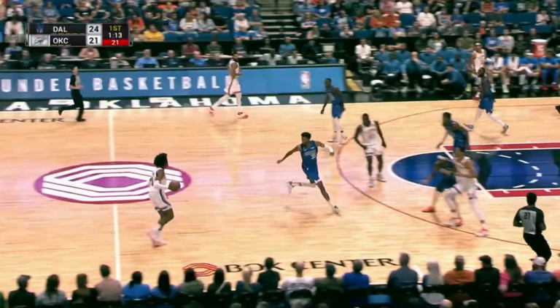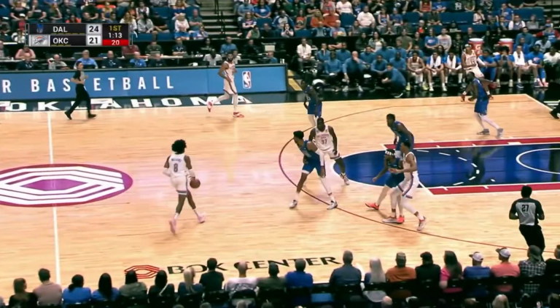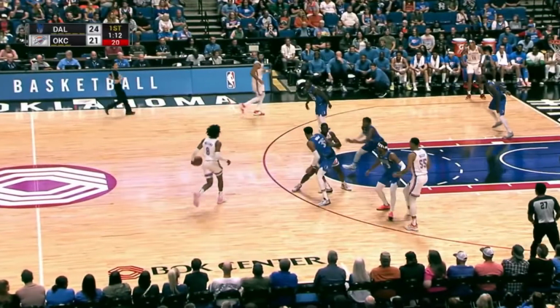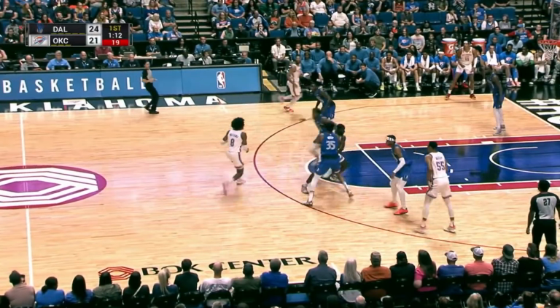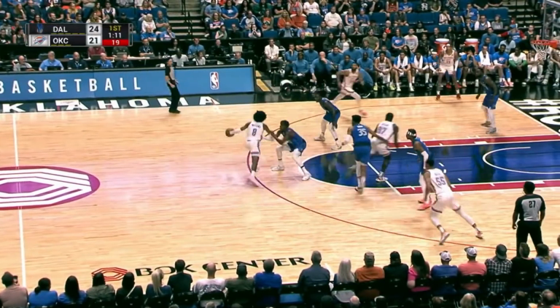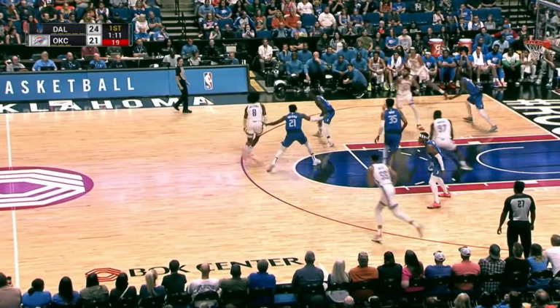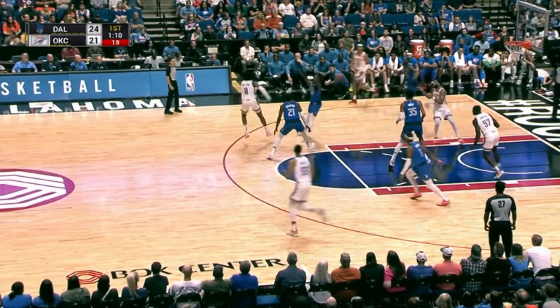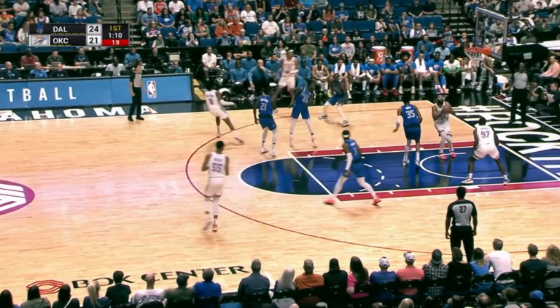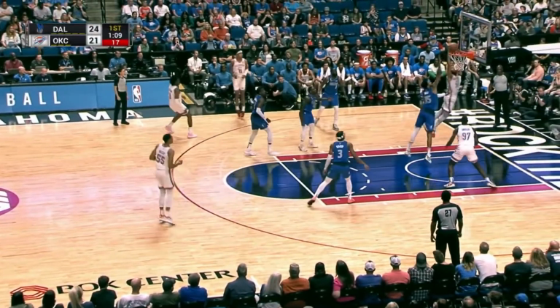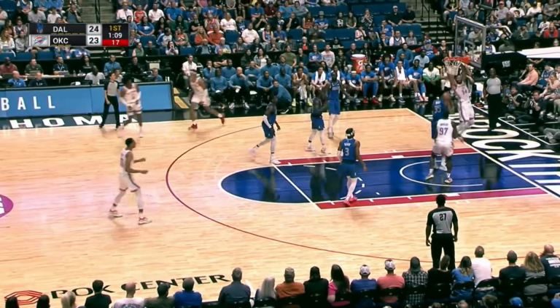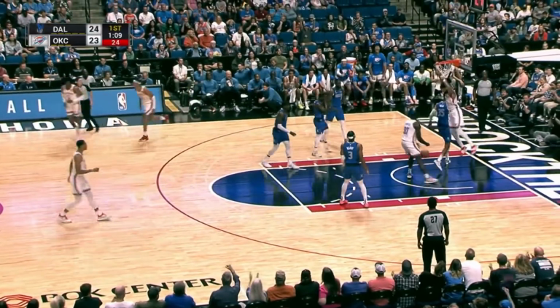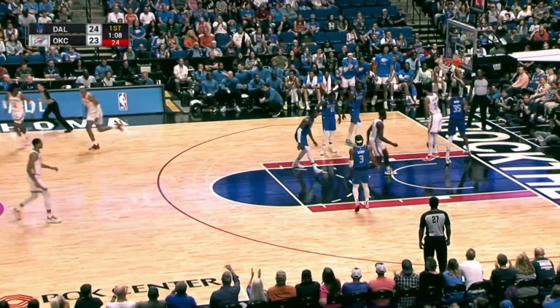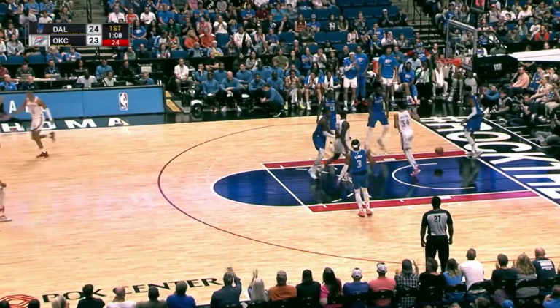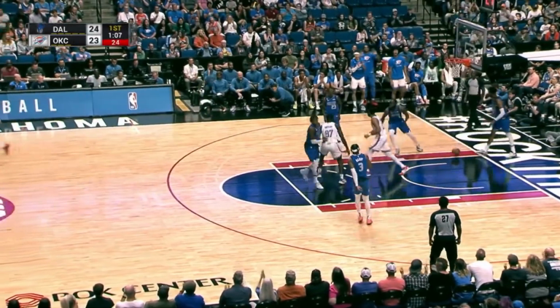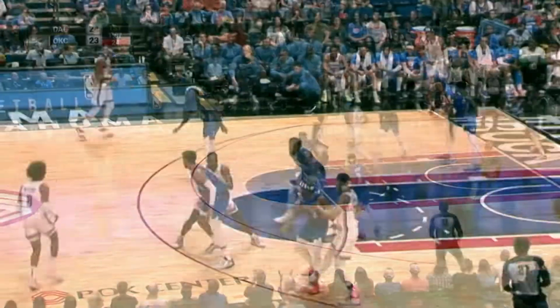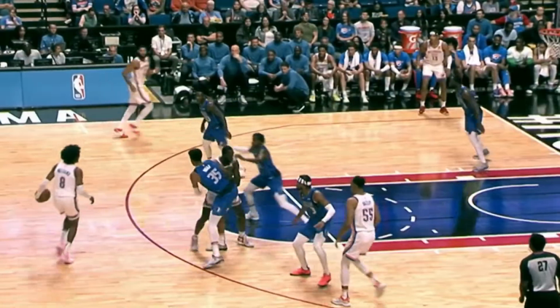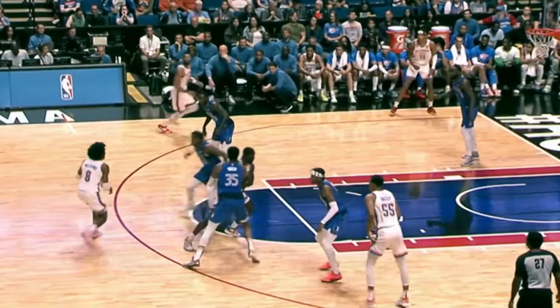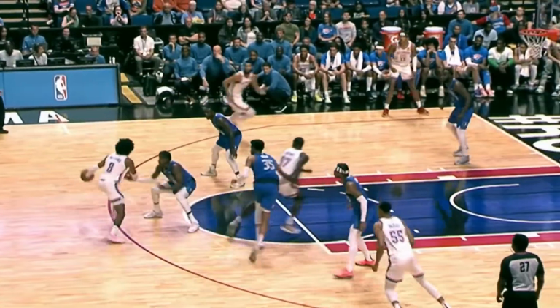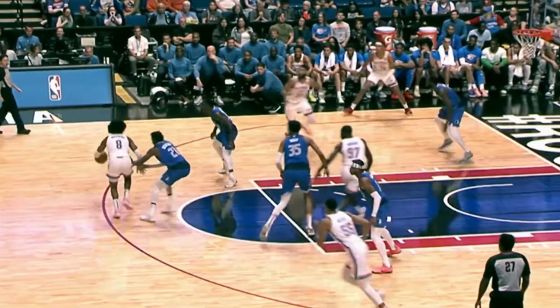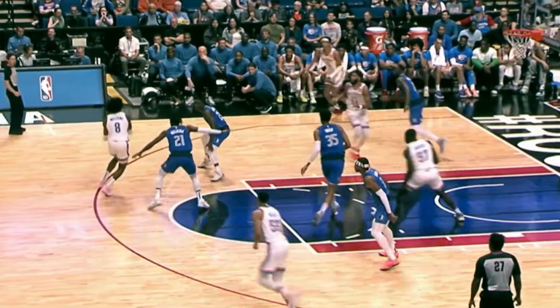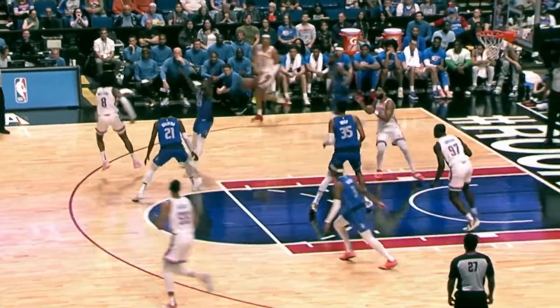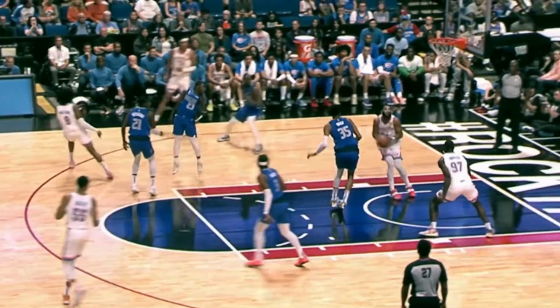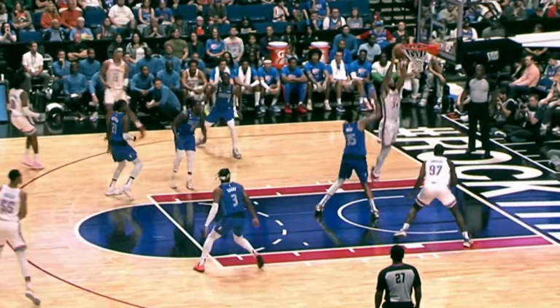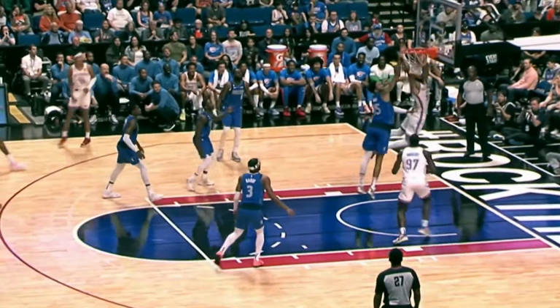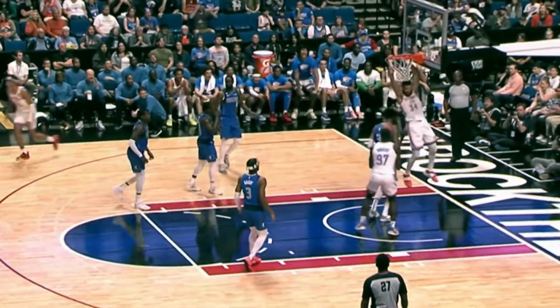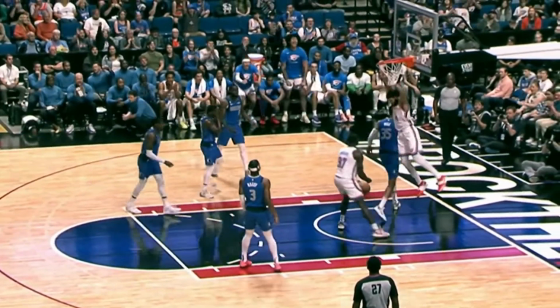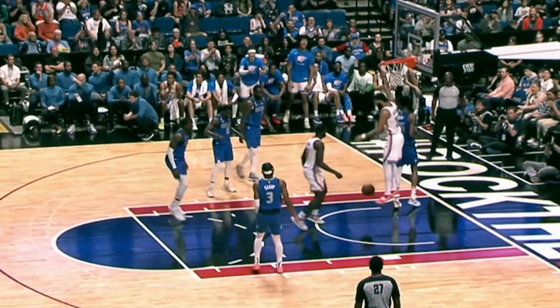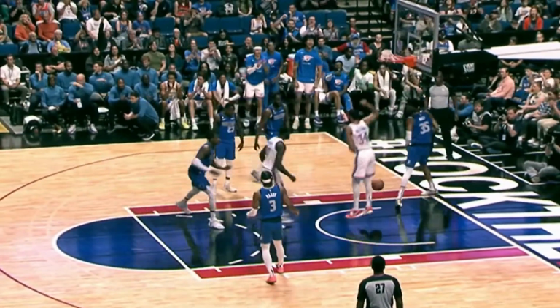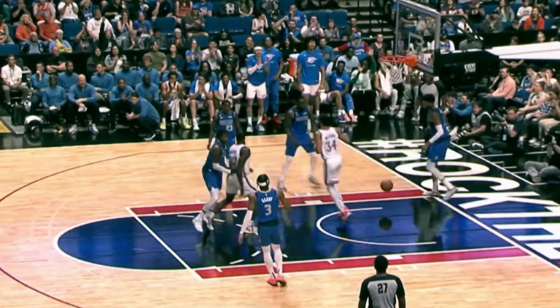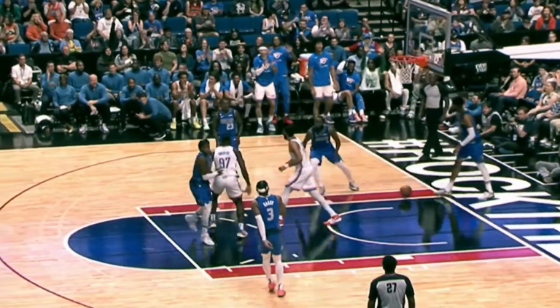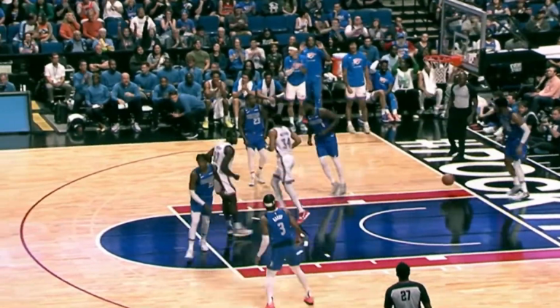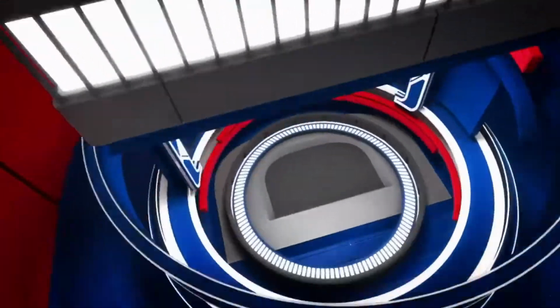On to number 2 — Jalen Williams, no-look dime to Kendrick Williams for the two-handed stuff. Watch this one — a little off-body pass there, whipping it down low, and that stuff gets in at number 2.